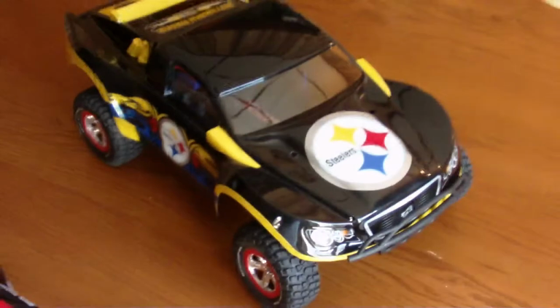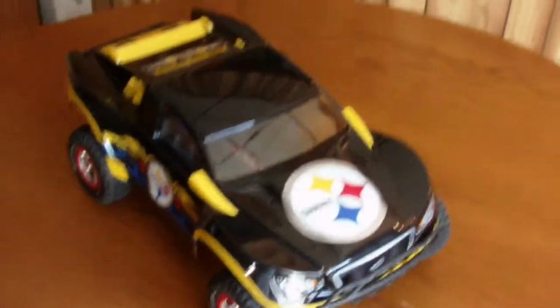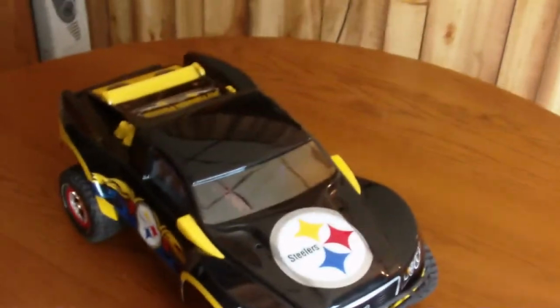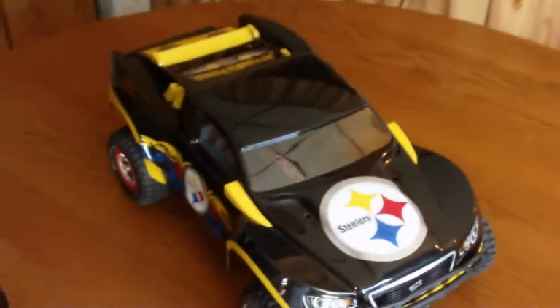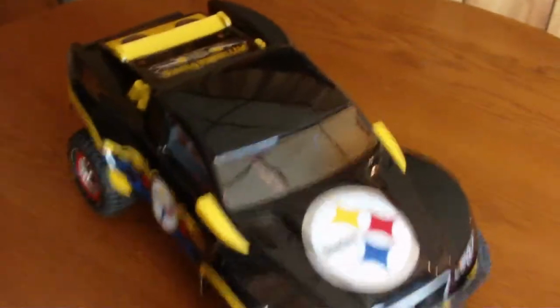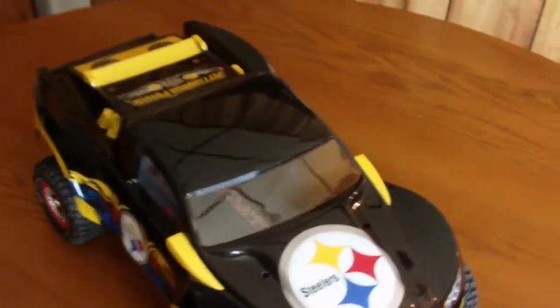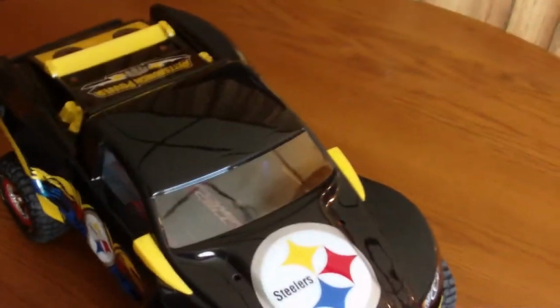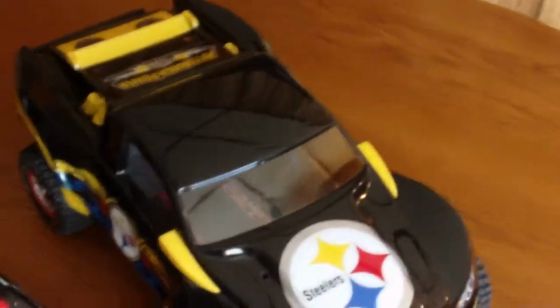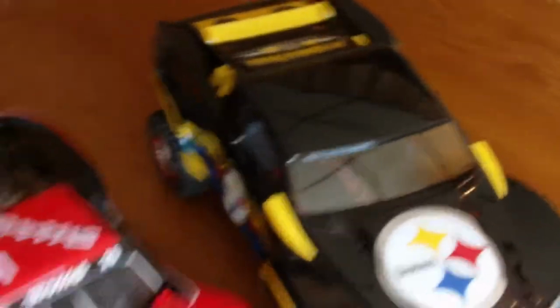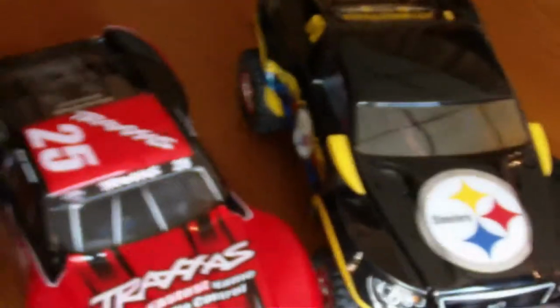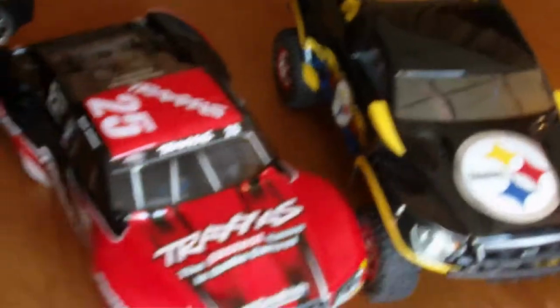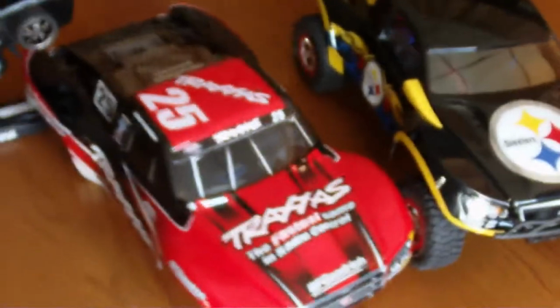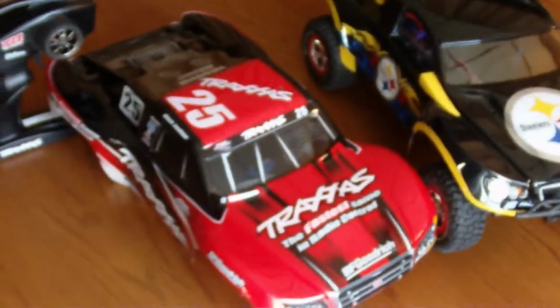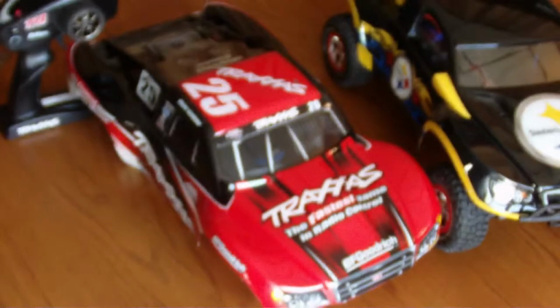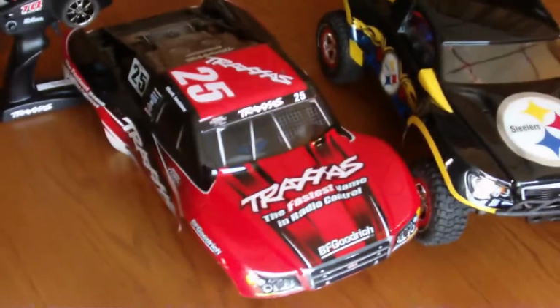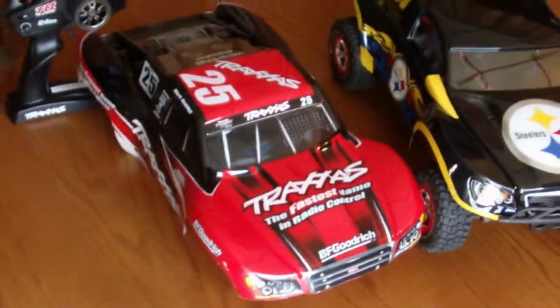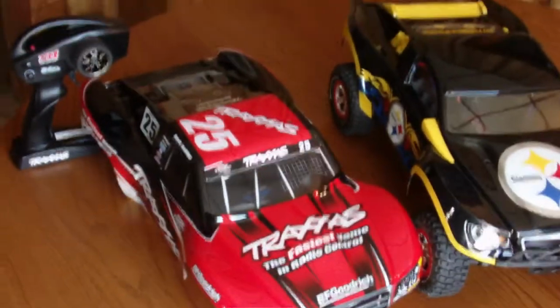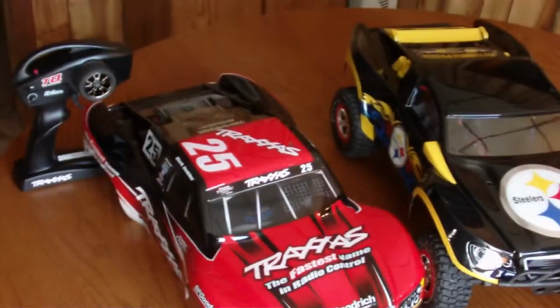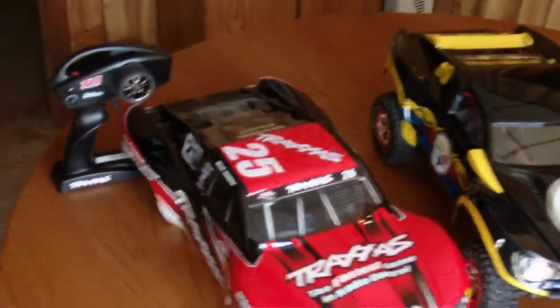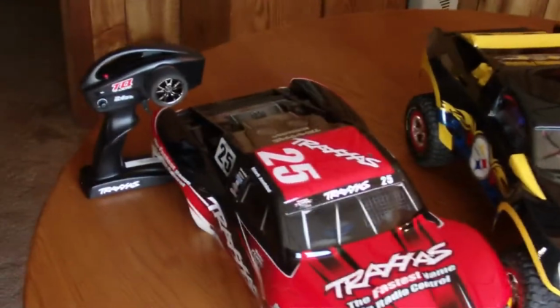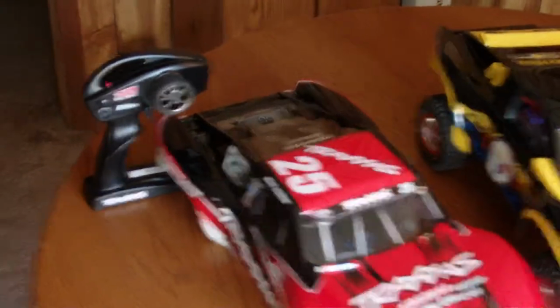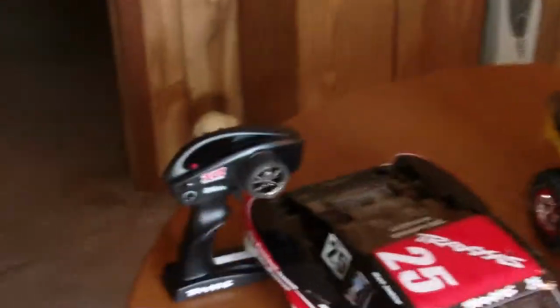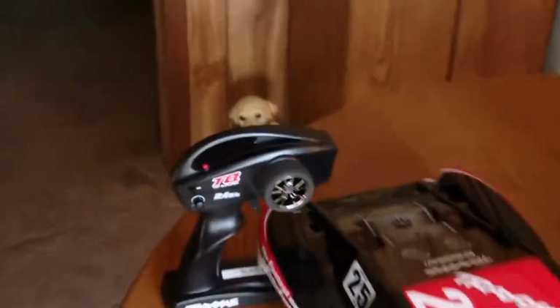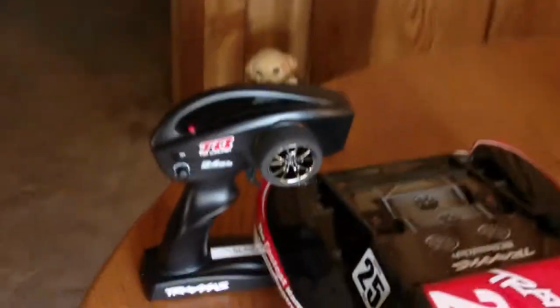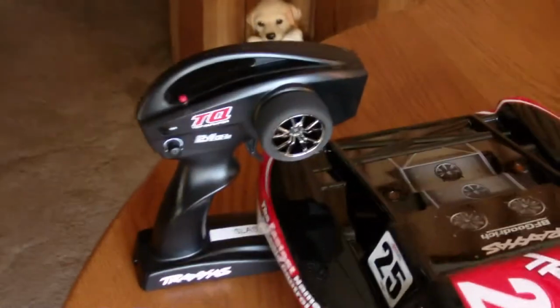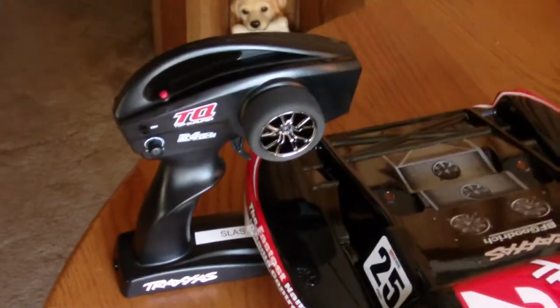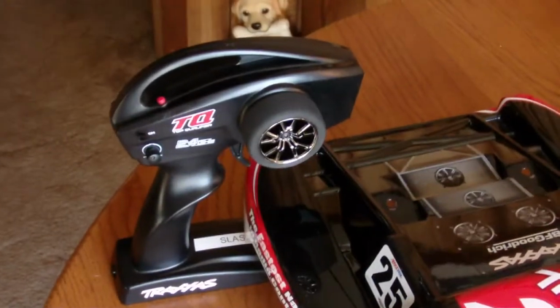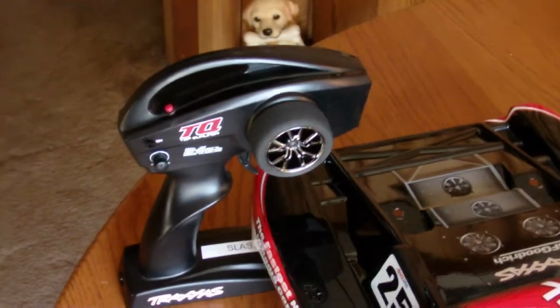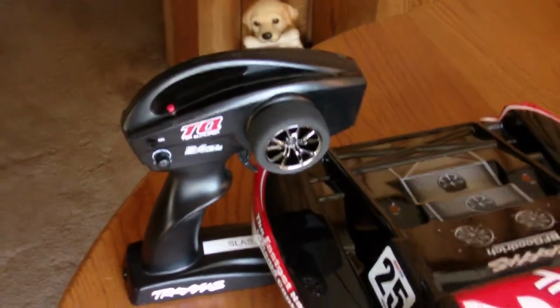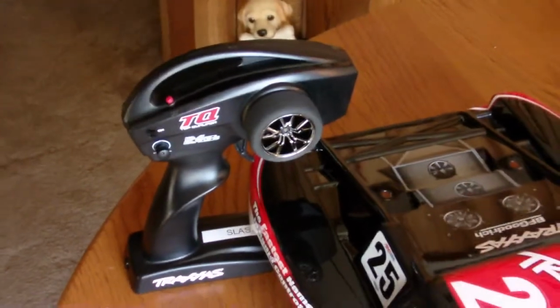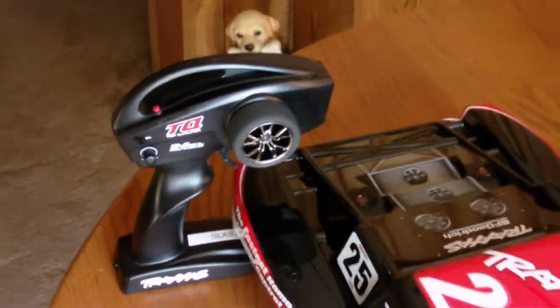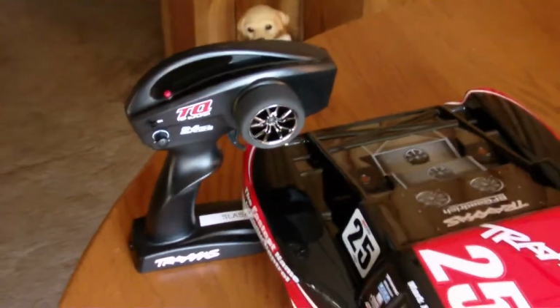So there it is guys — two-wheel drive Slash Mark Jenkins edition. It came with the TQ radio; it's not a bad radio.